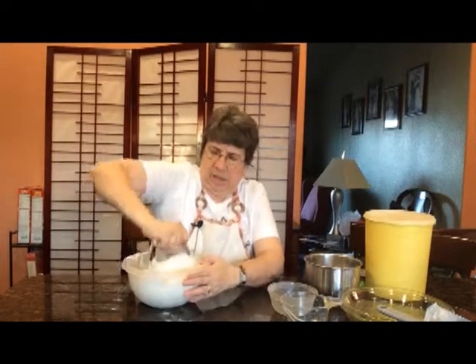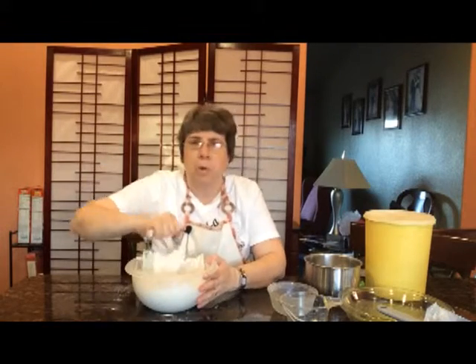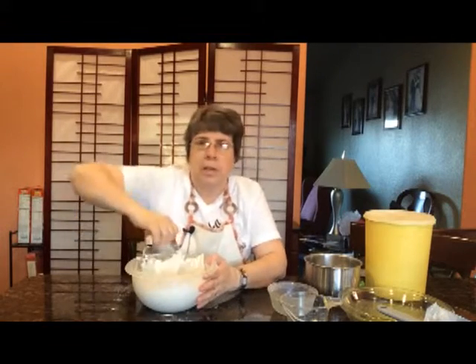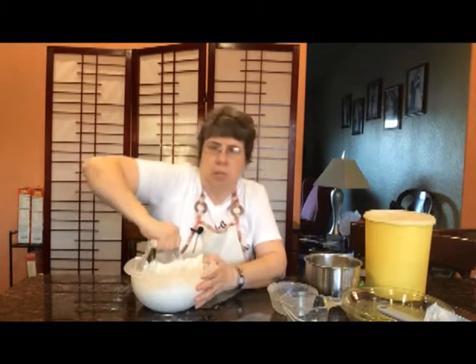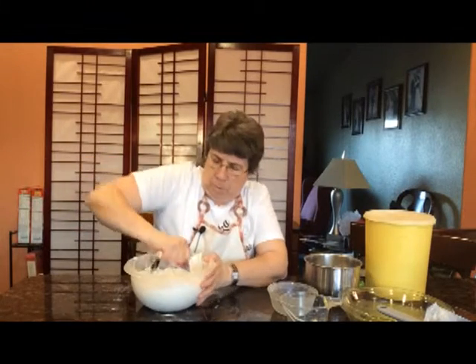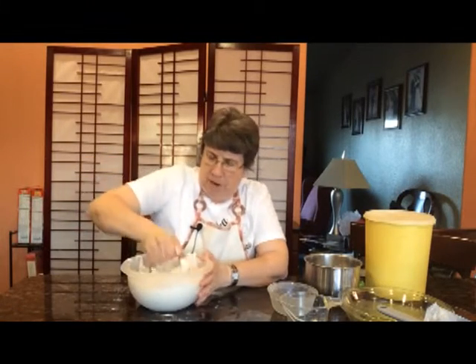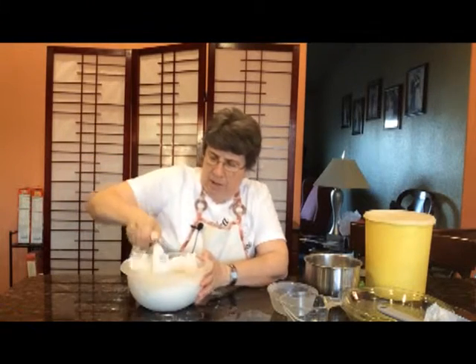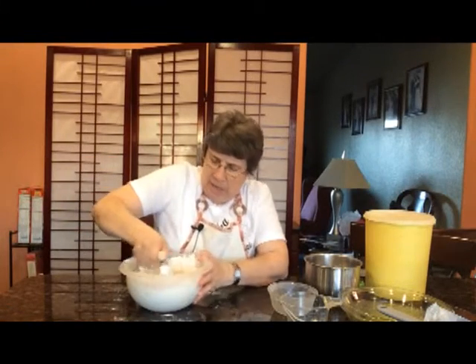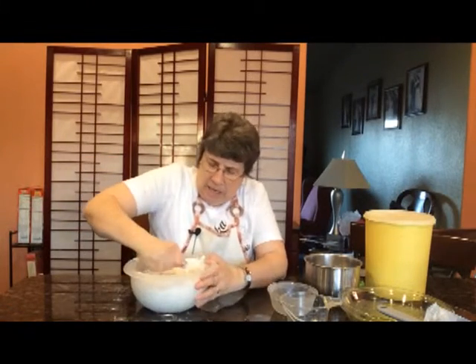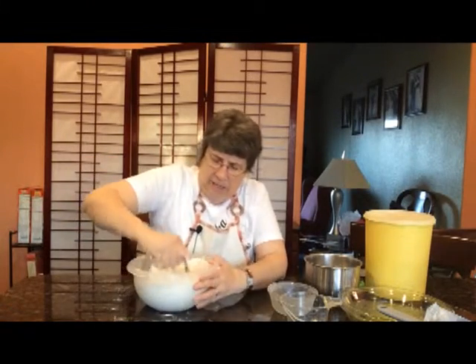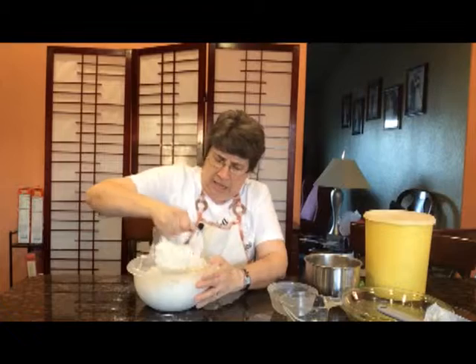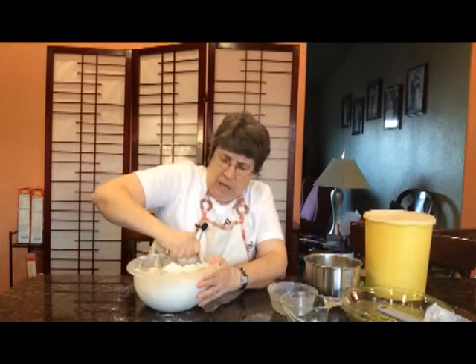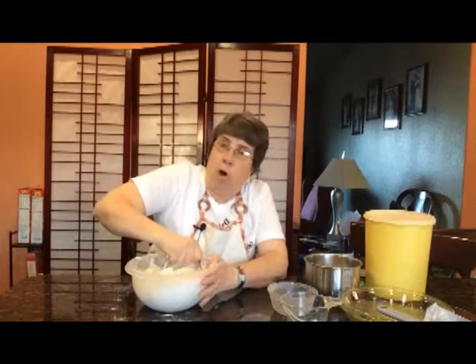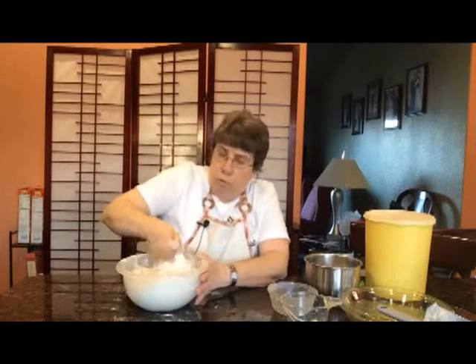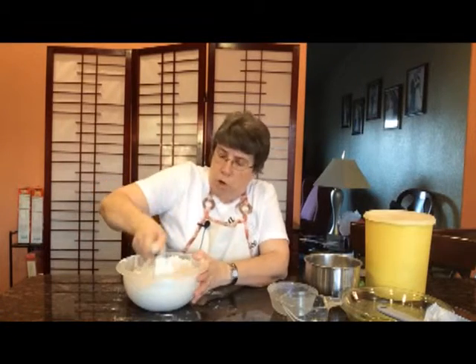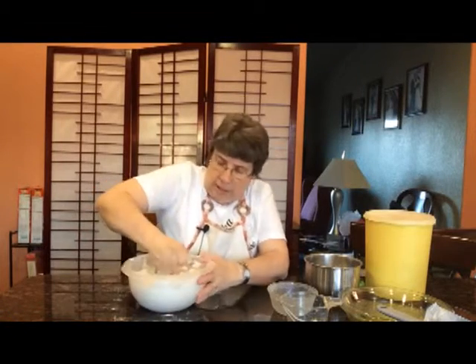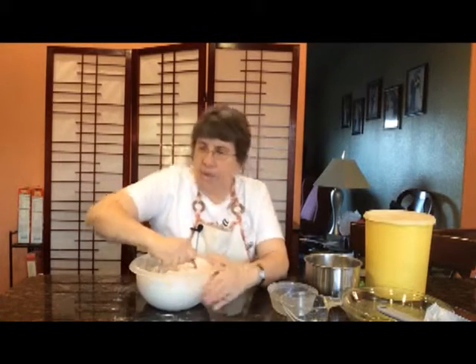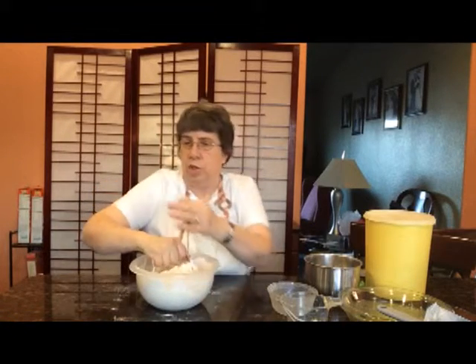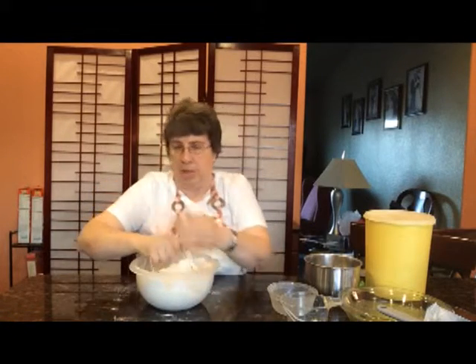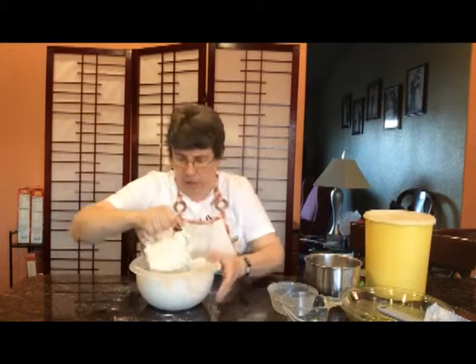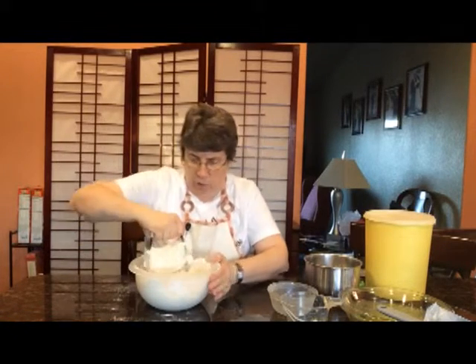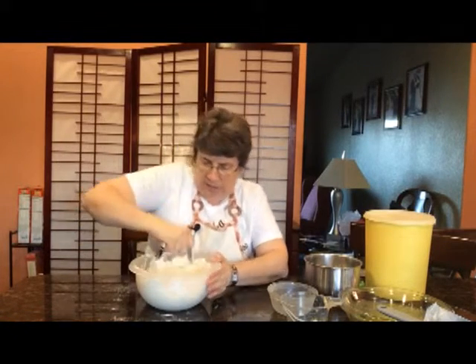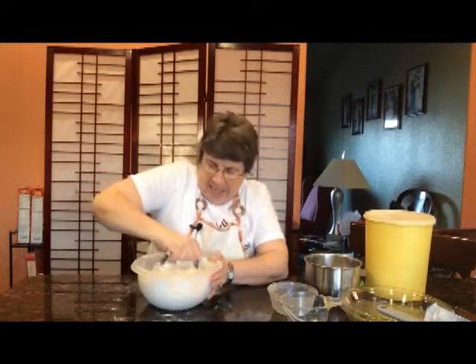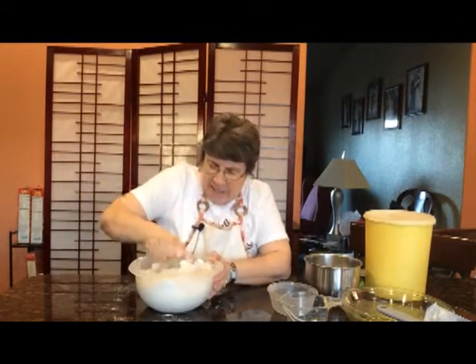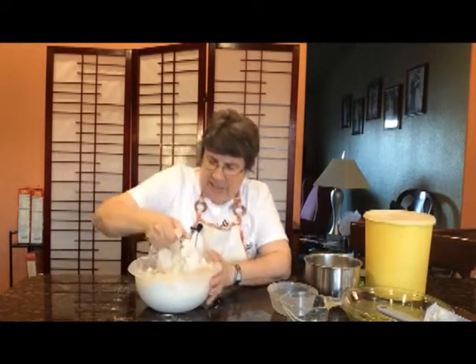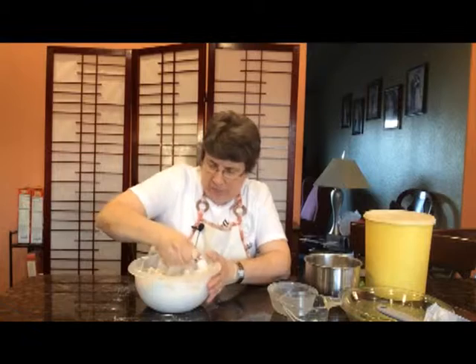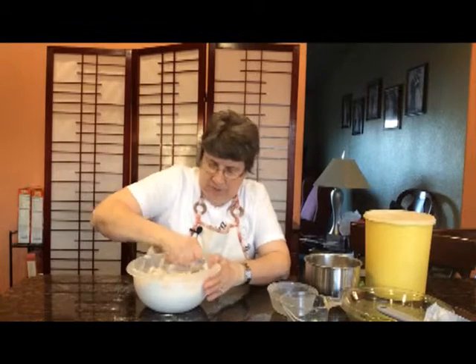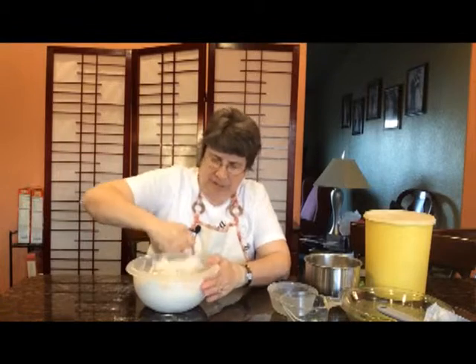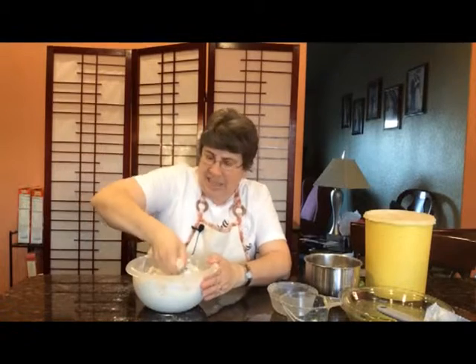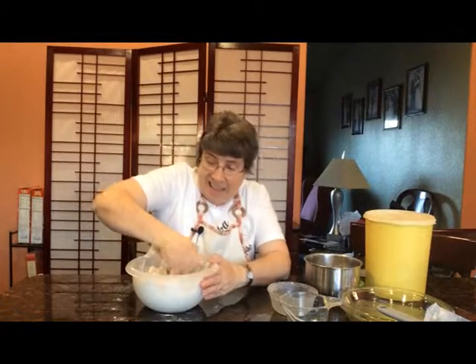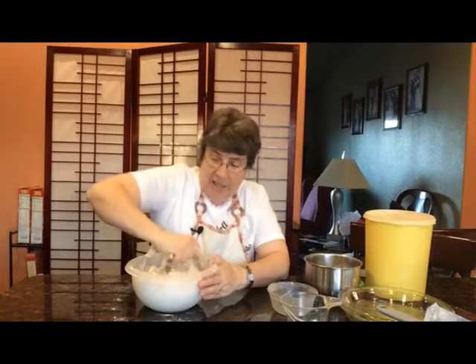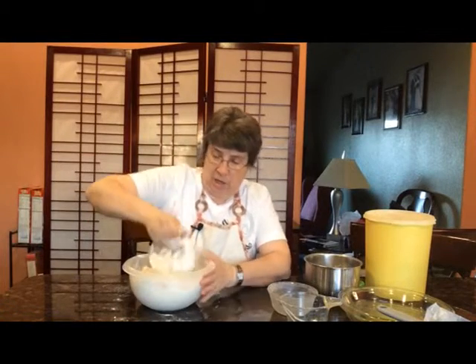The important thing to remember about pie crust is that if you overwork it, especially once you add the liquid to it, it's going to be tough and it's not going to taste good.